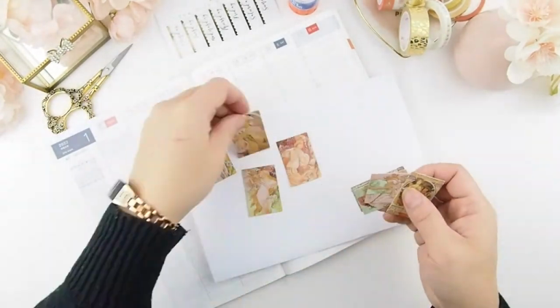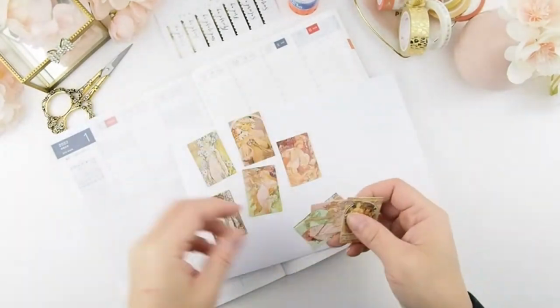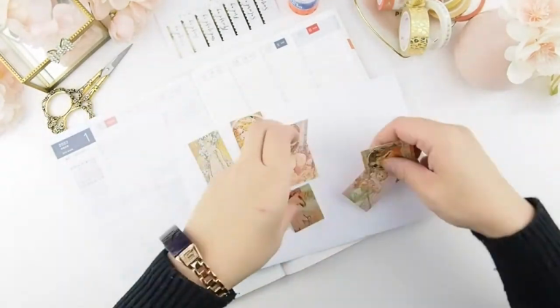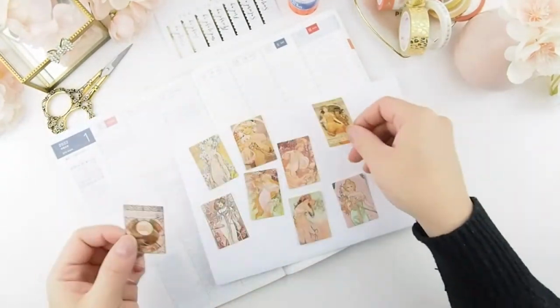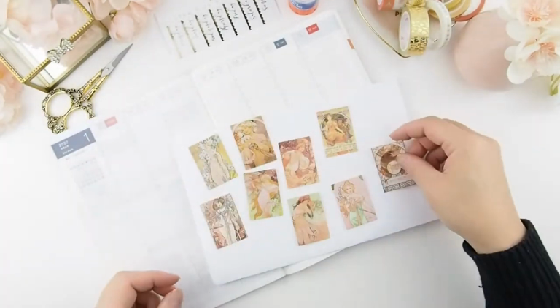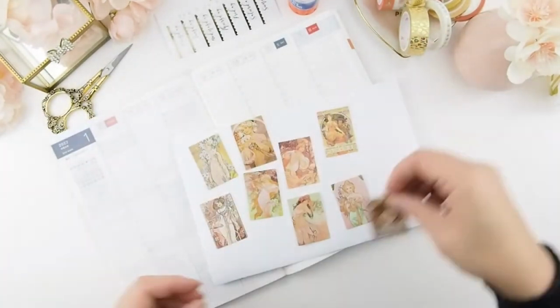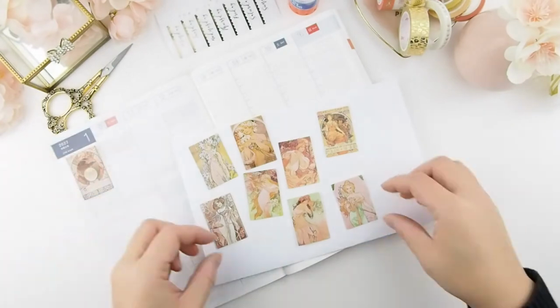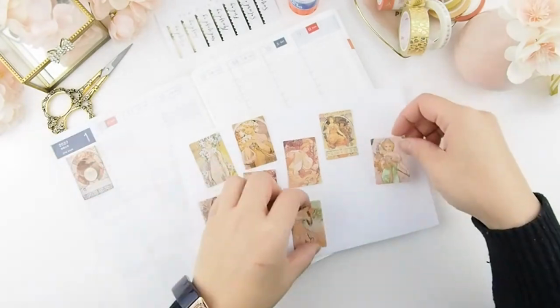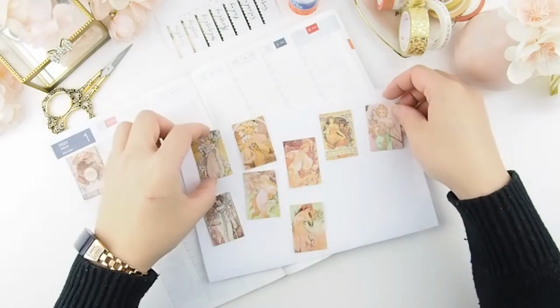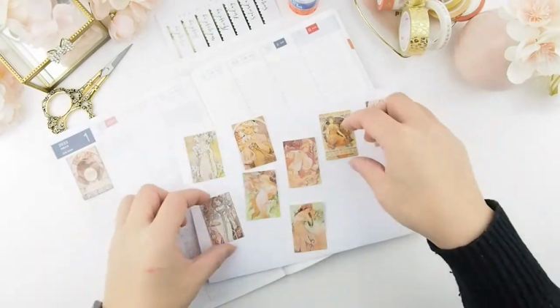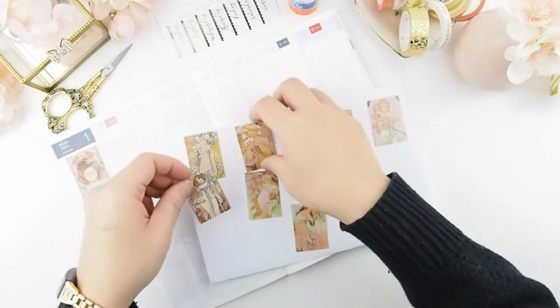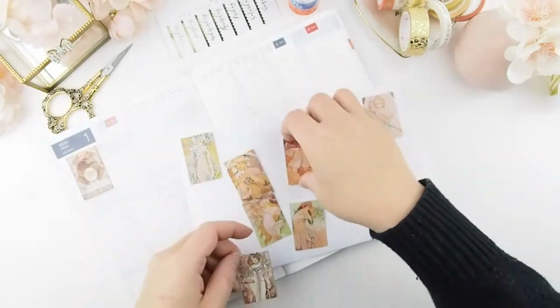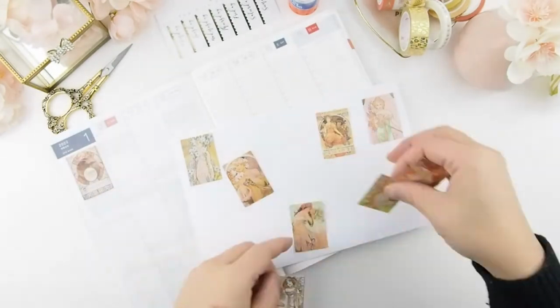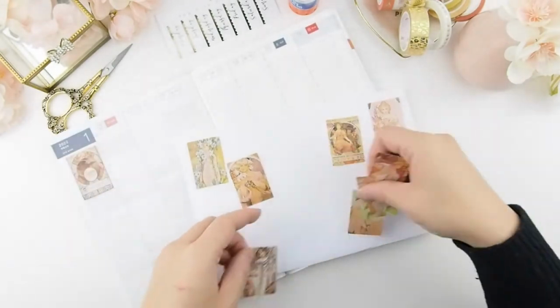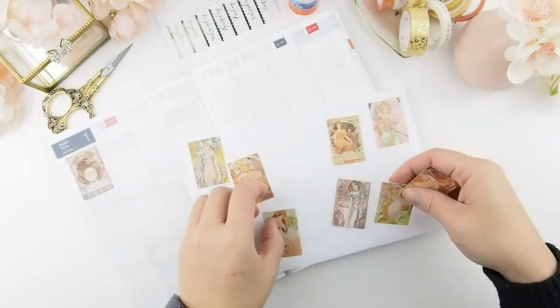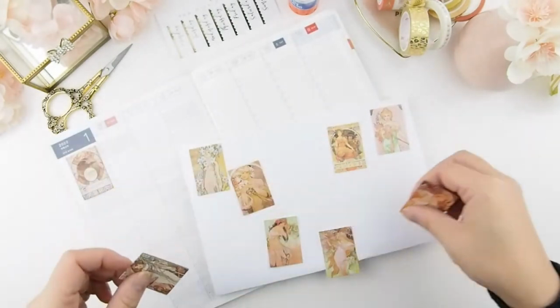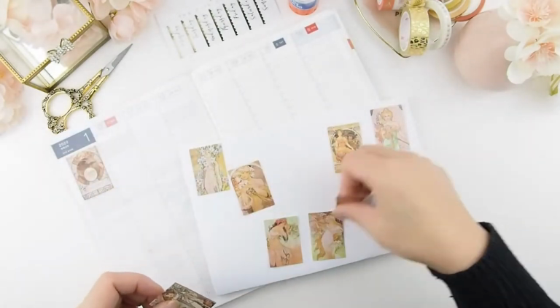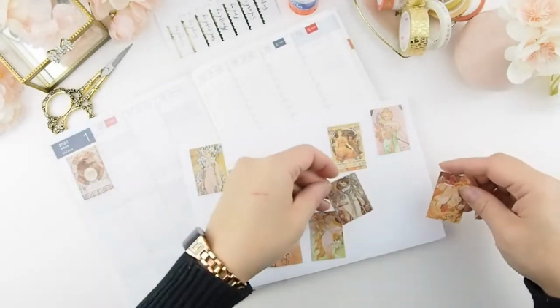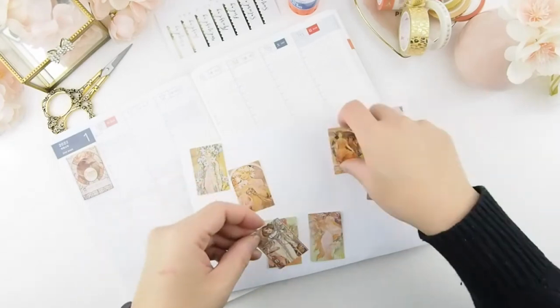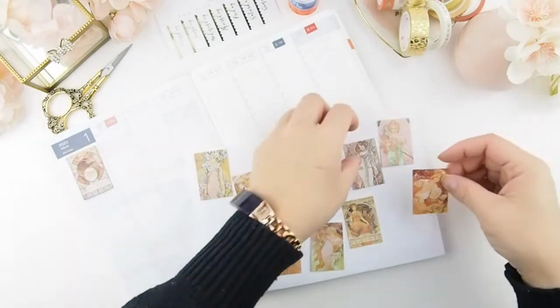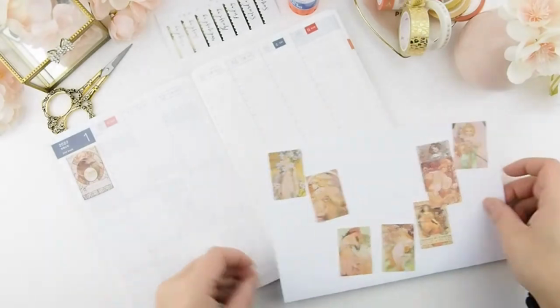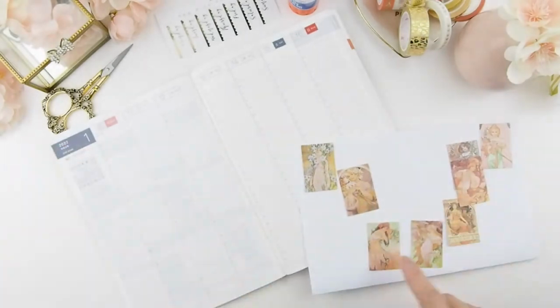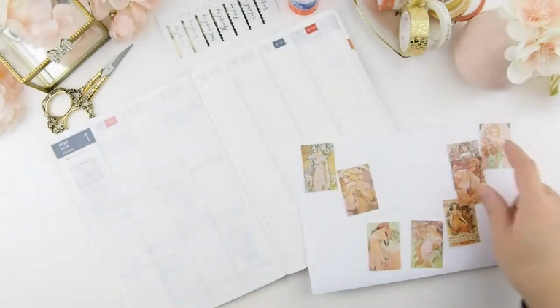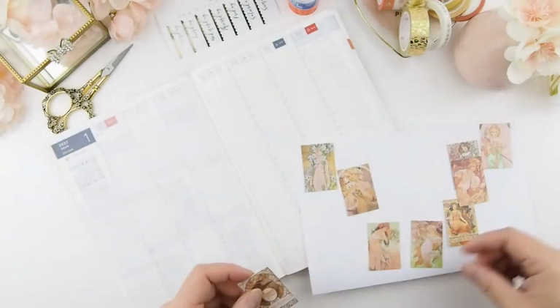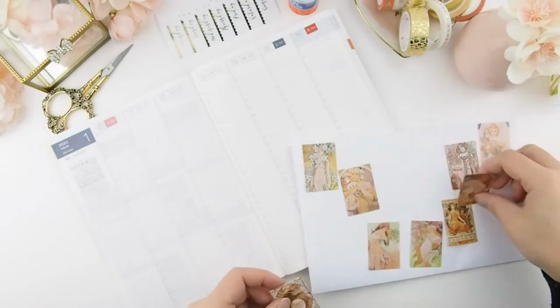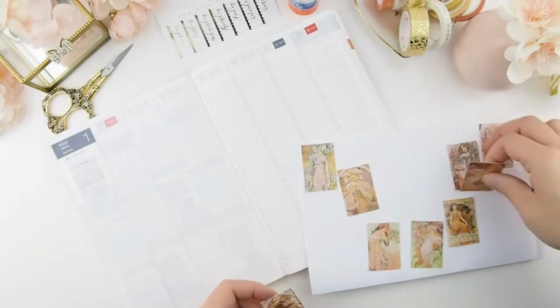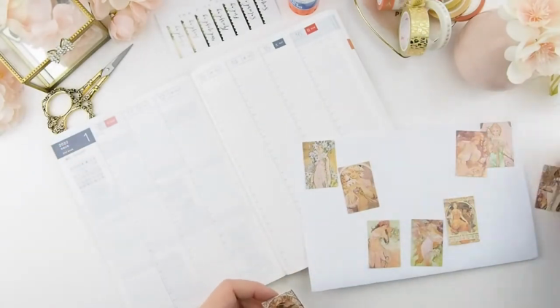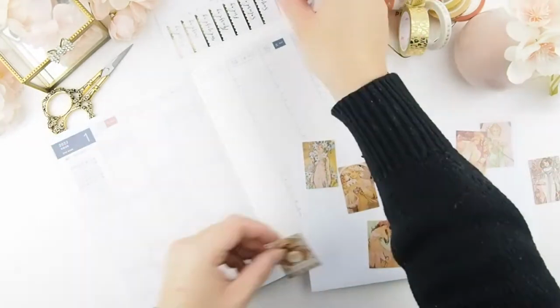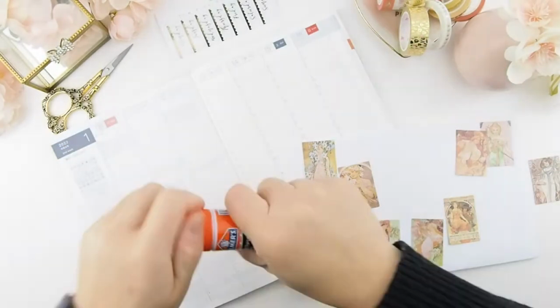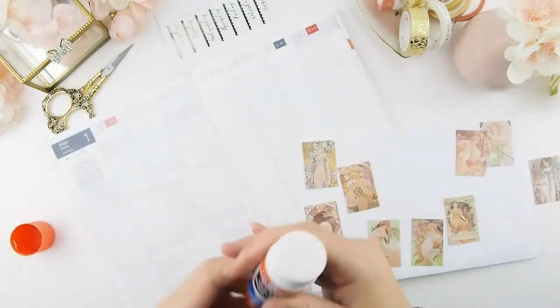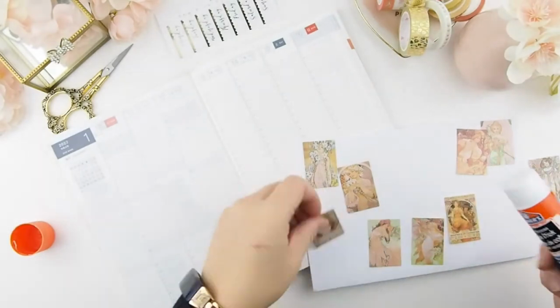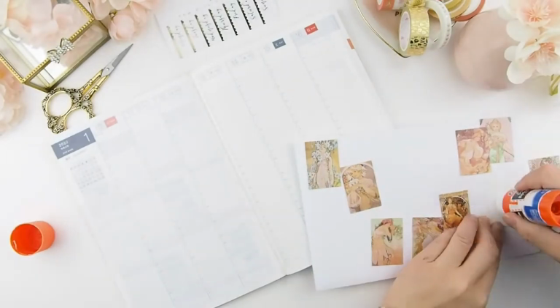Before gluing, I always lay everything out and arrange it the way I want it in the weekly spread. Once I'm happy with the arrangement, I start gluing. I just realized I have more of these cards than I needed.